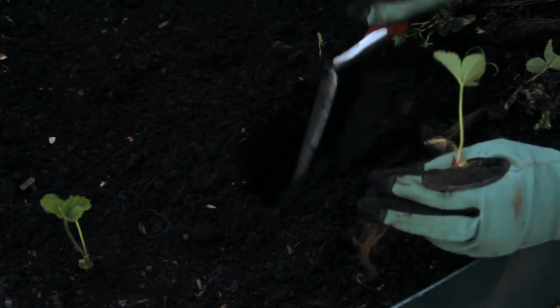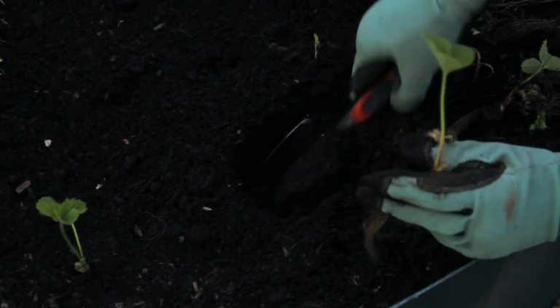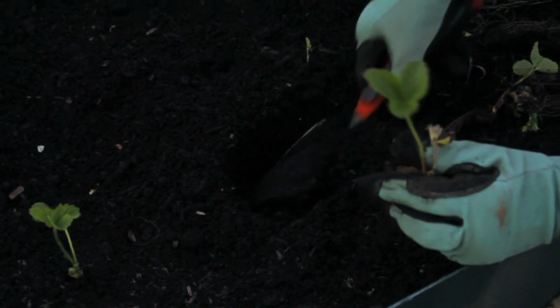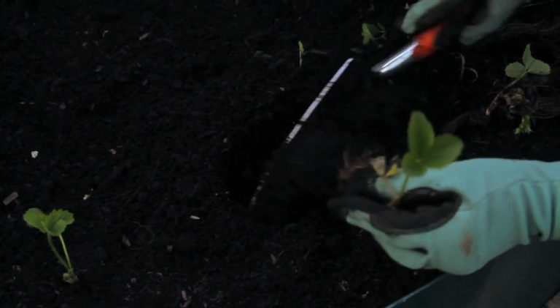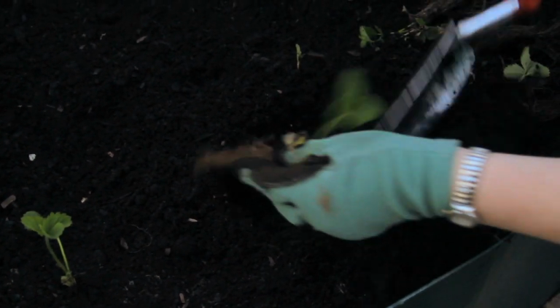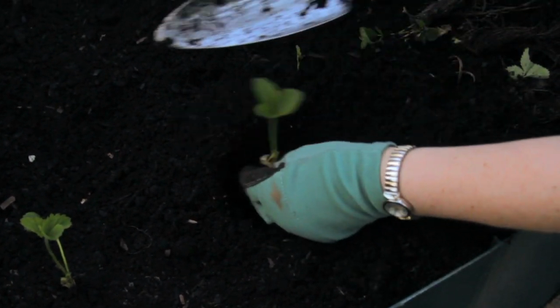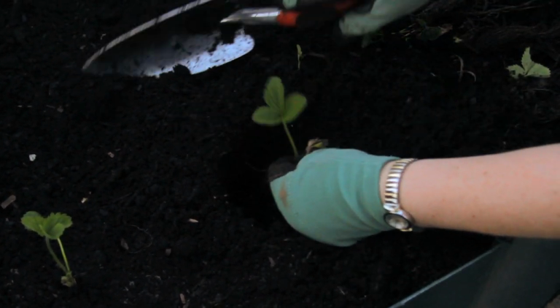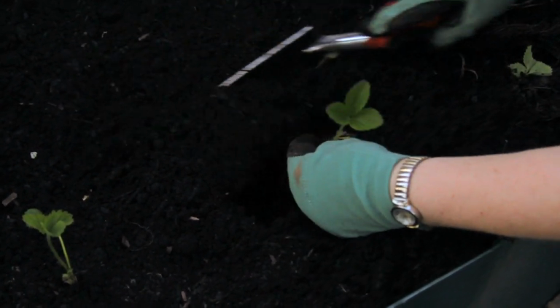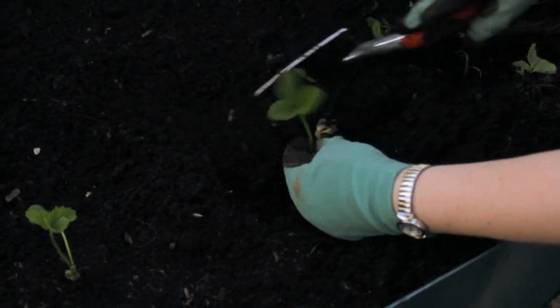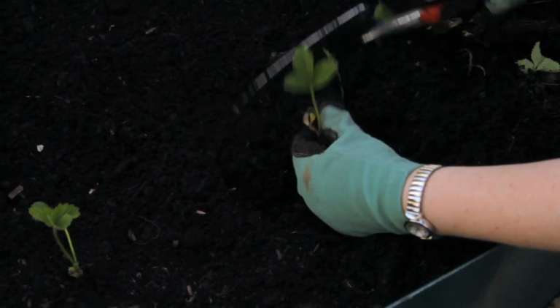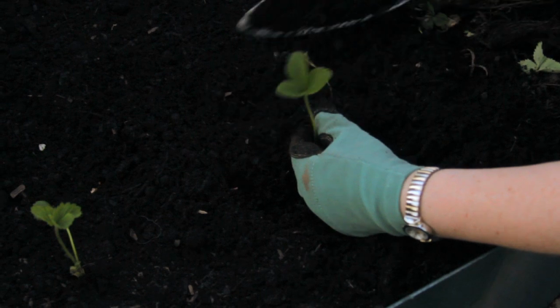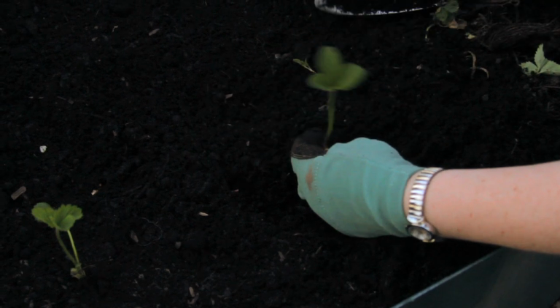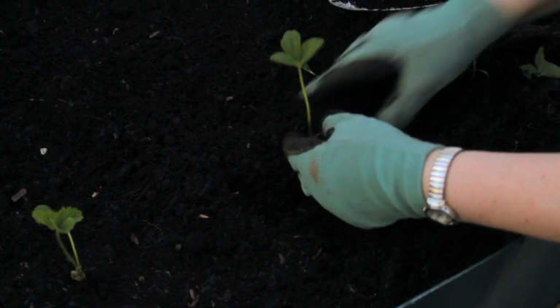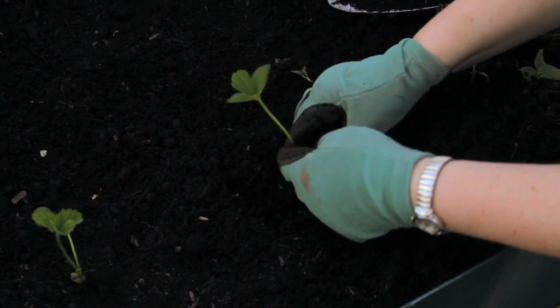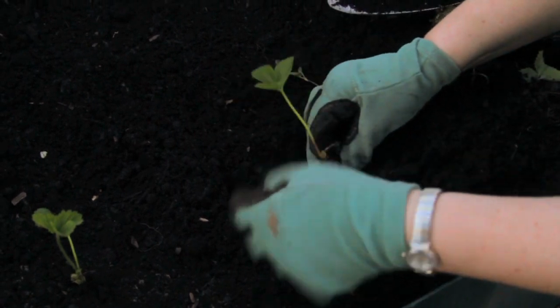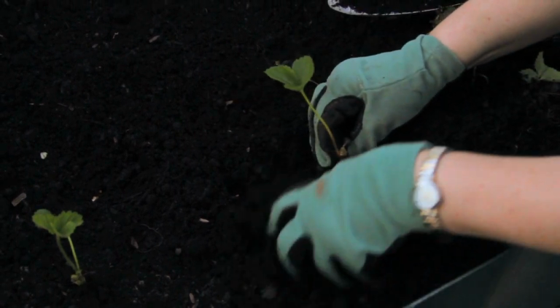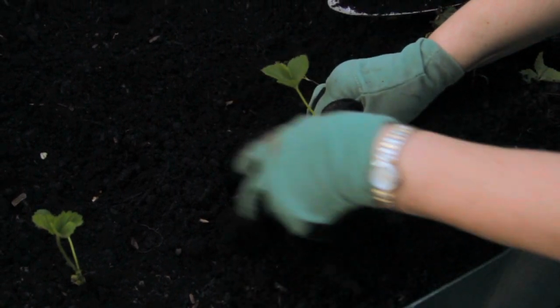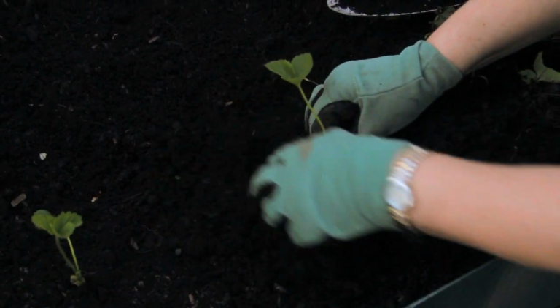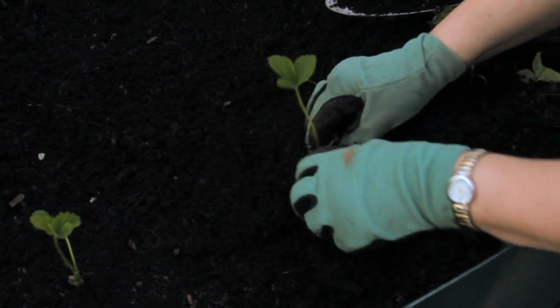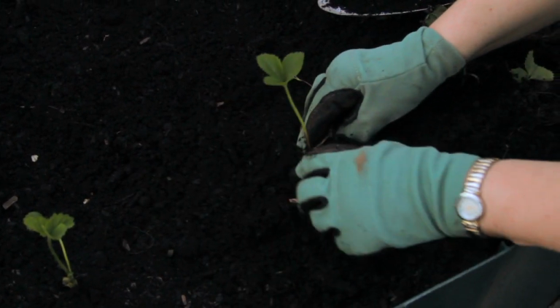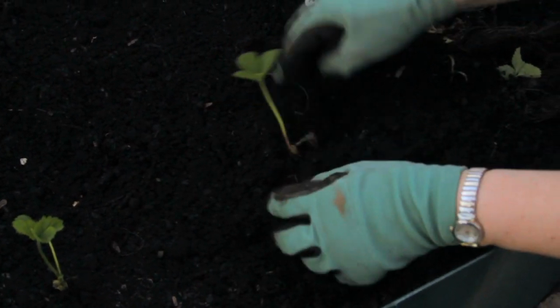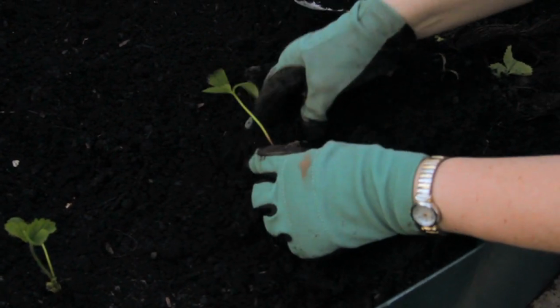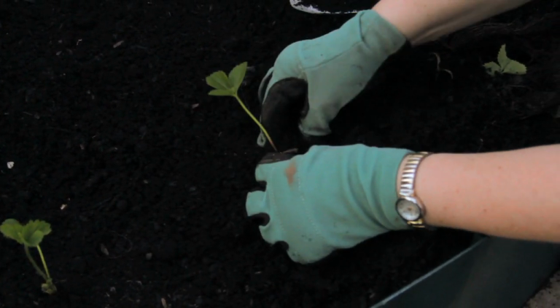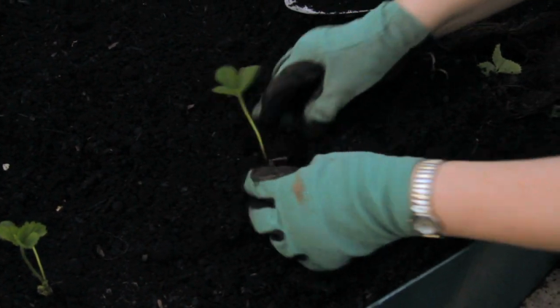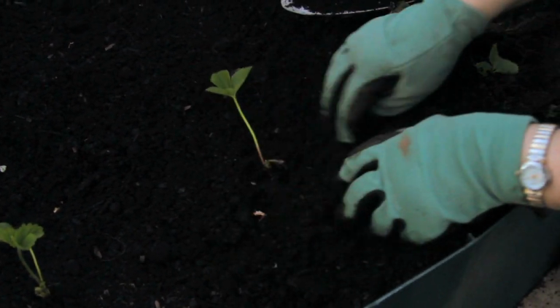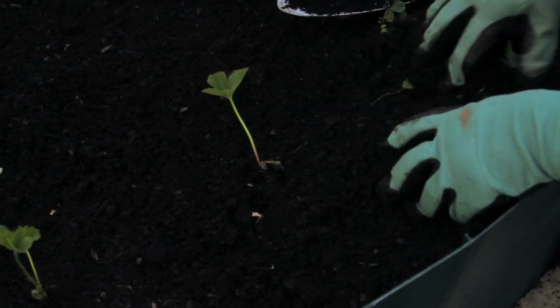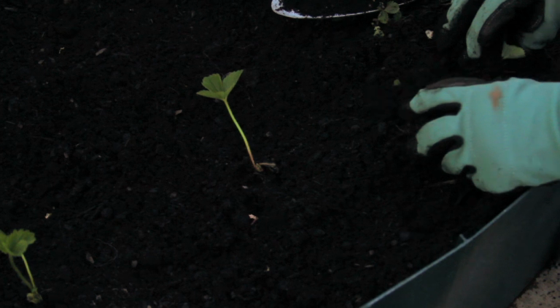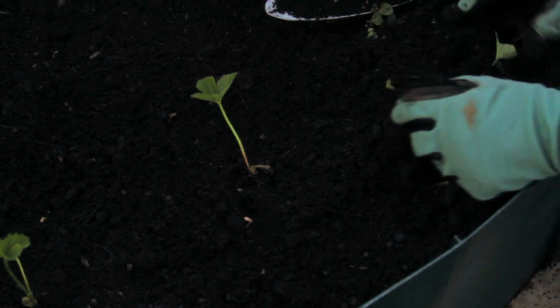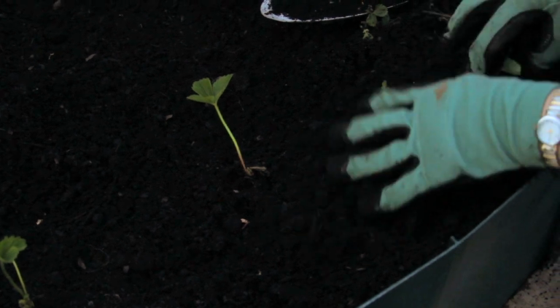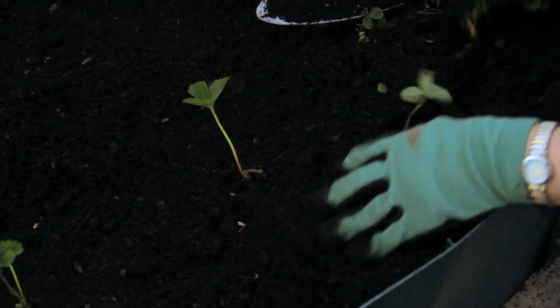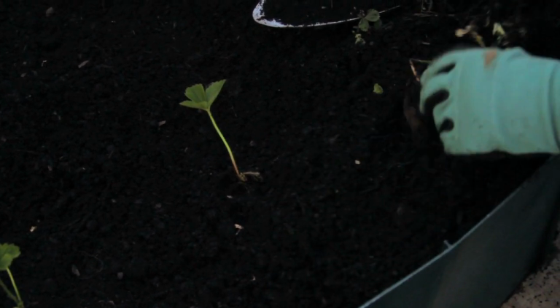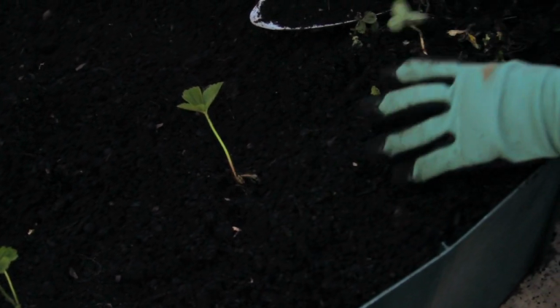Space your rooted cuttings about 12 inches to 18 inches apart in normal garden rows. In a raised bed like this, they can be planted a little closer.